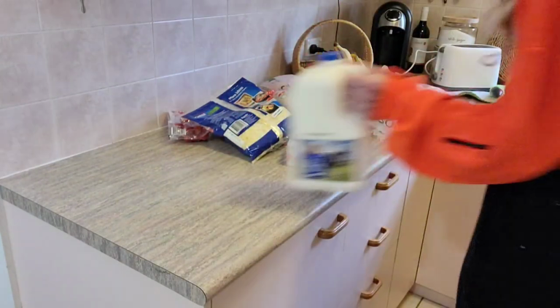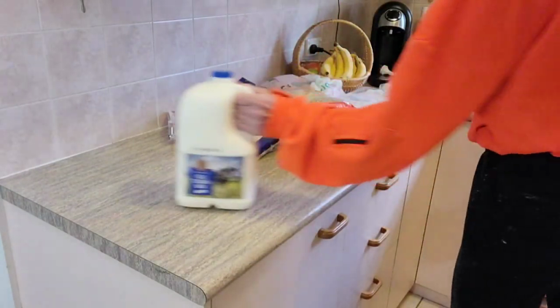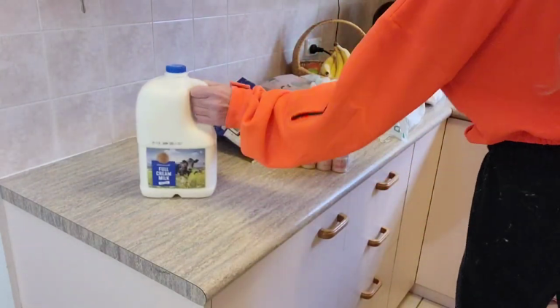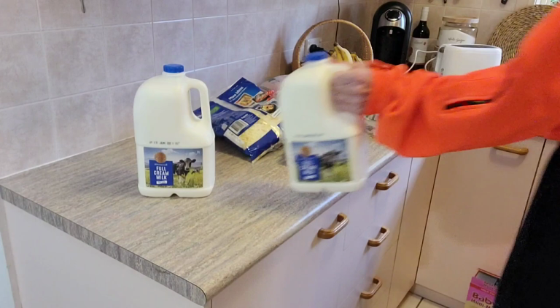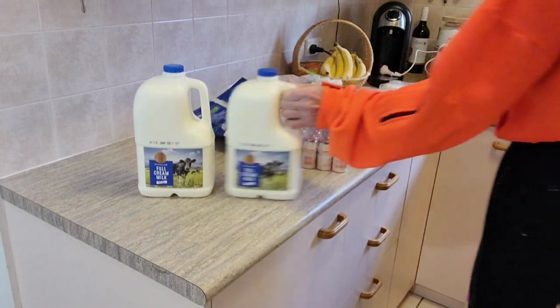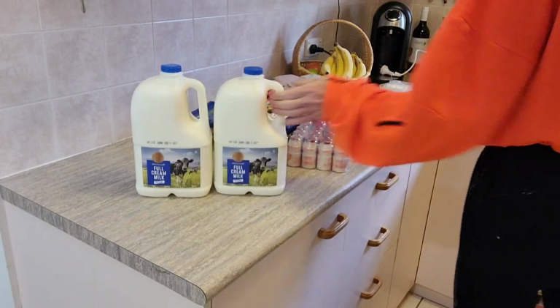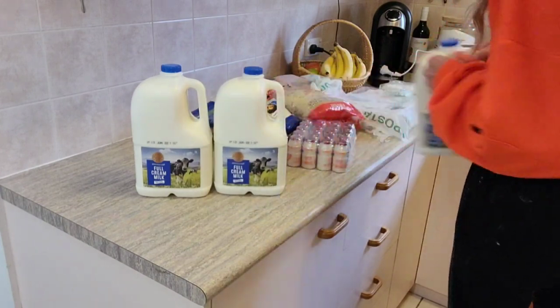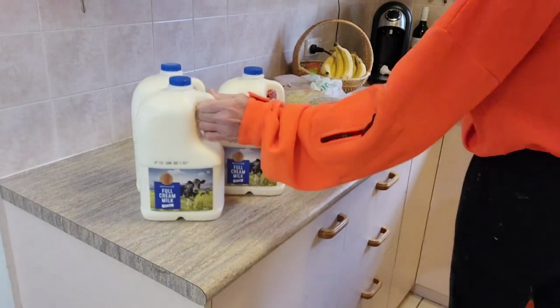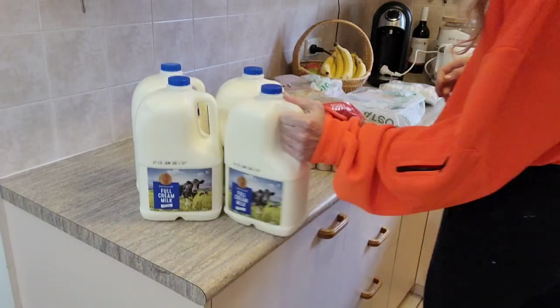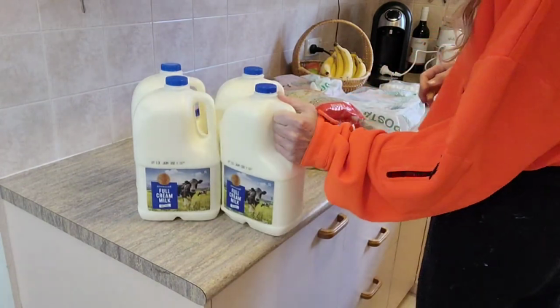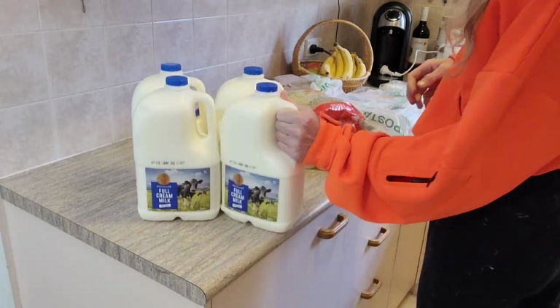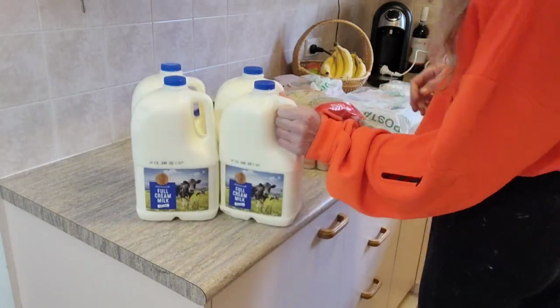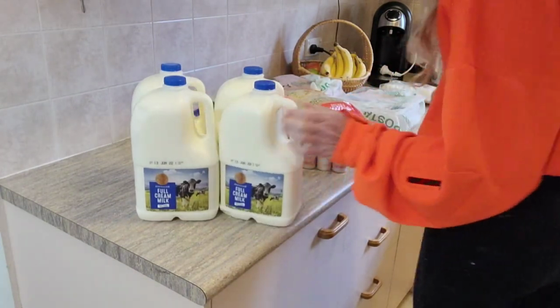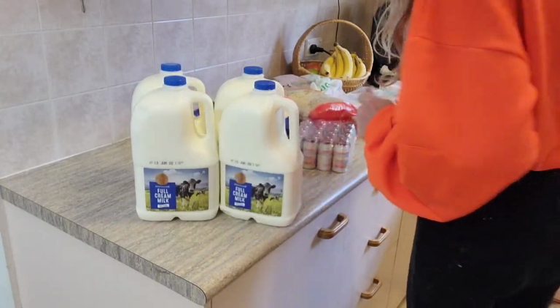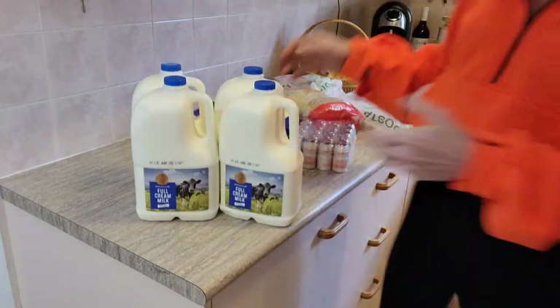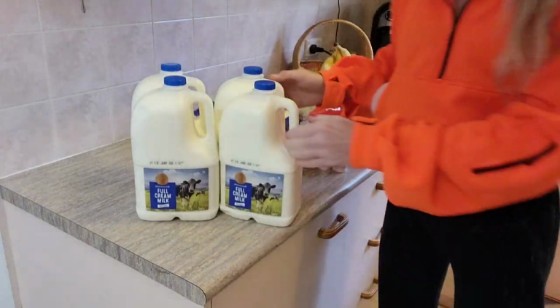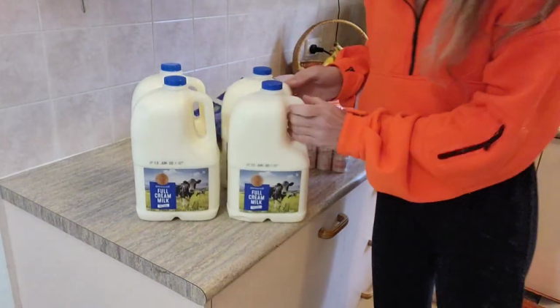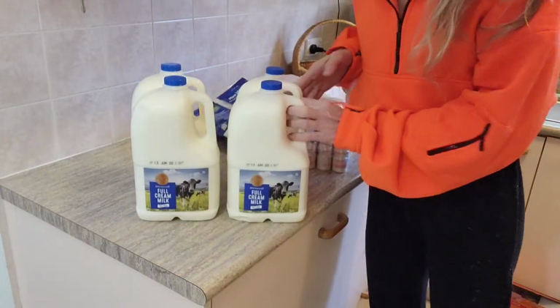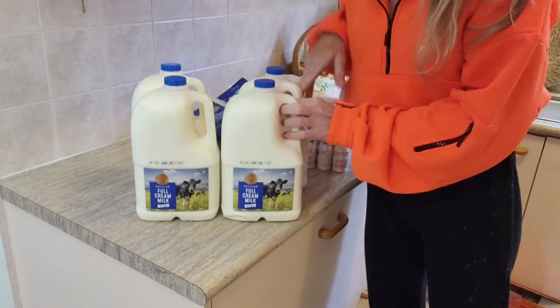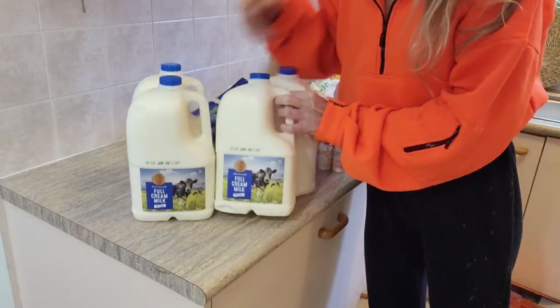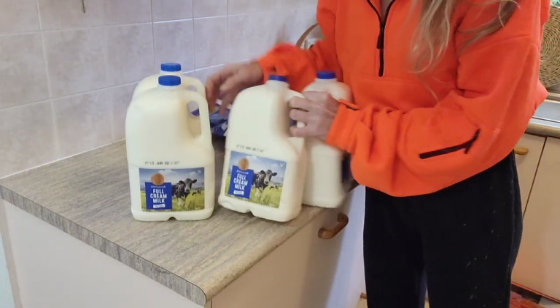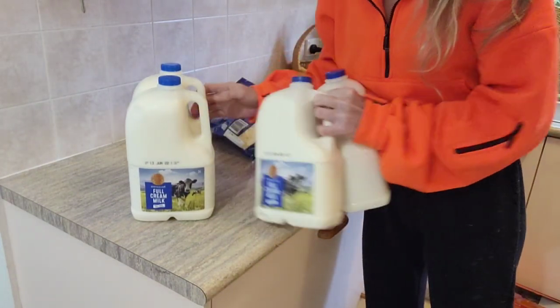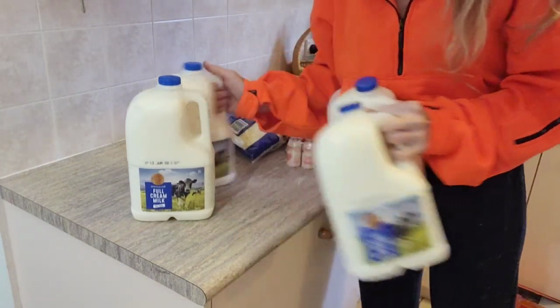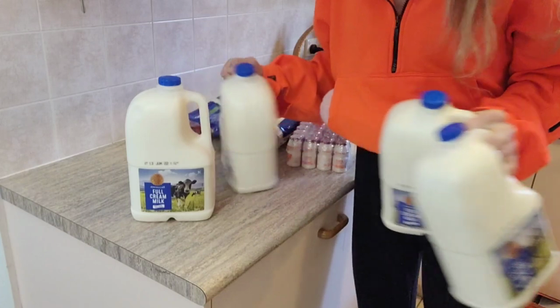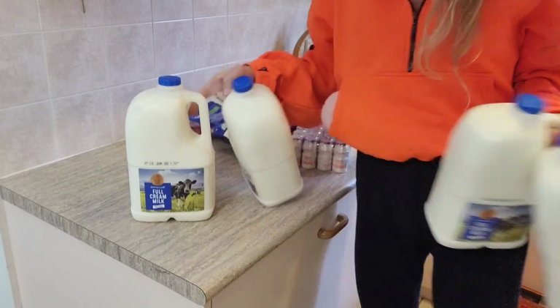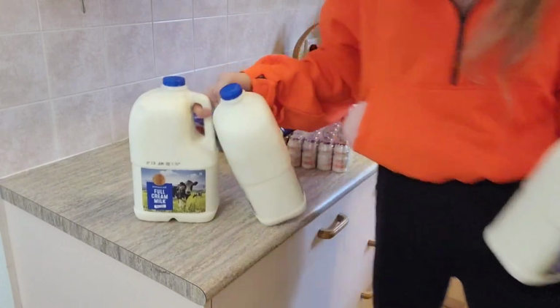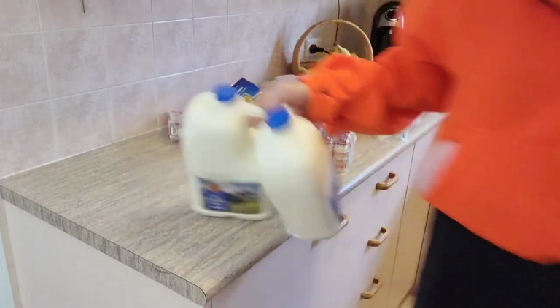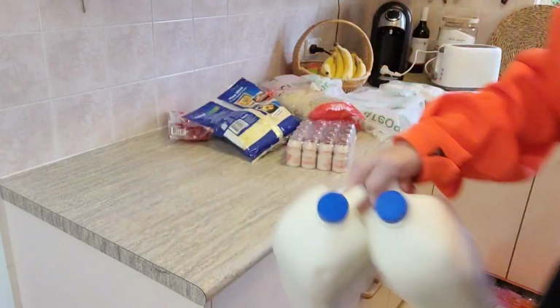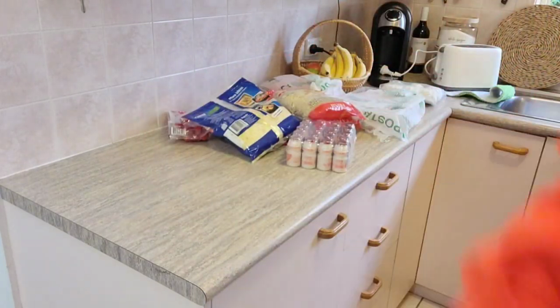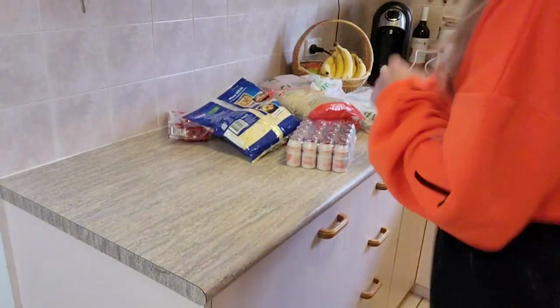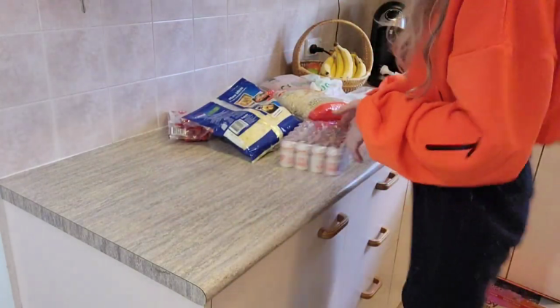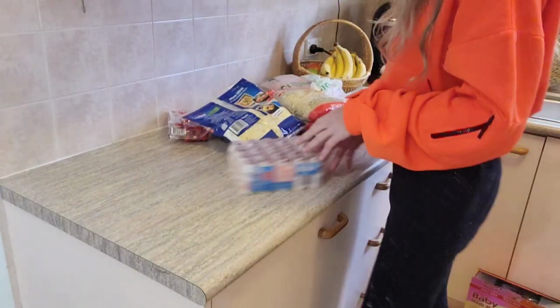As per usual I picked up four milks. The reason I pick up four milks is because that's what can fit in my fridge — otherwise I'd probably buy more because I'm going to need more — but these are $3.59 for three litres.